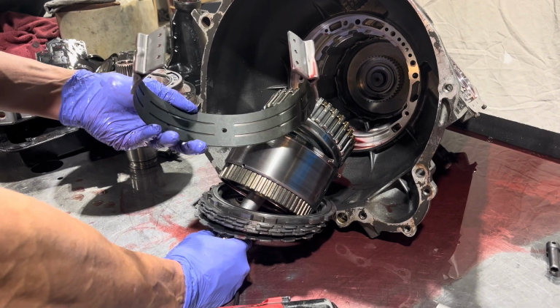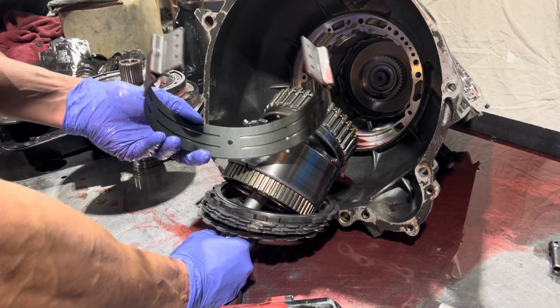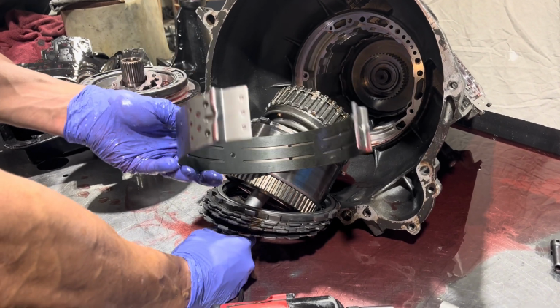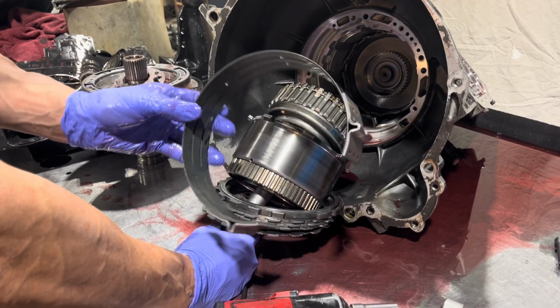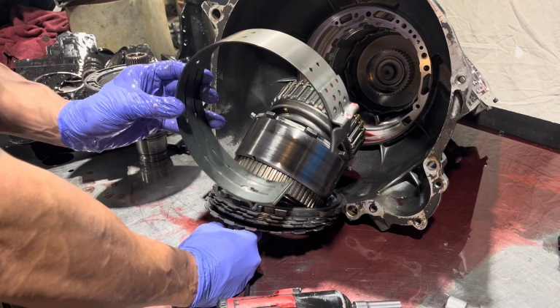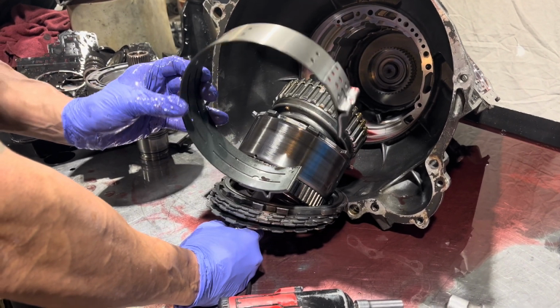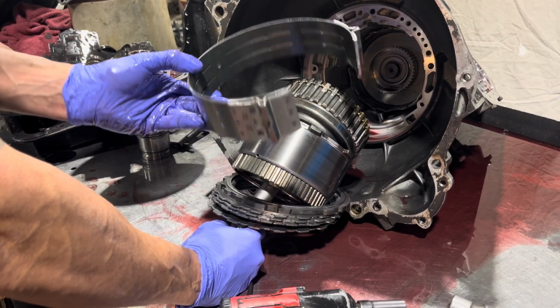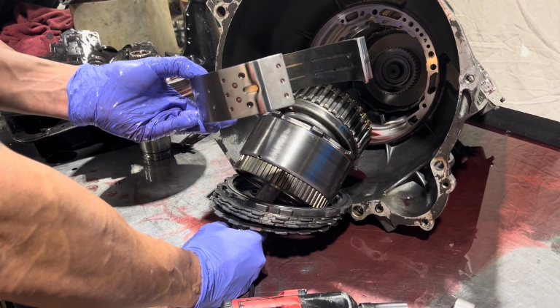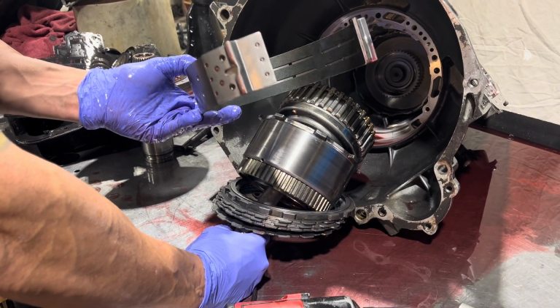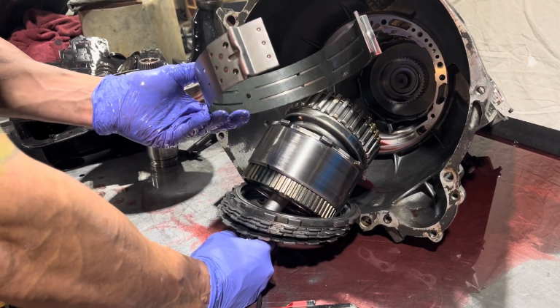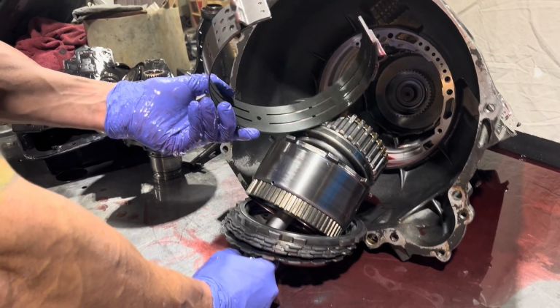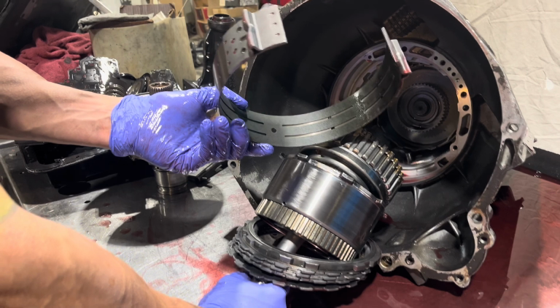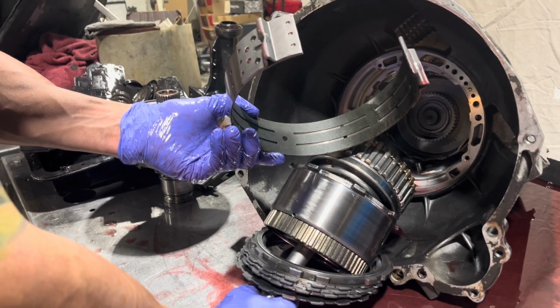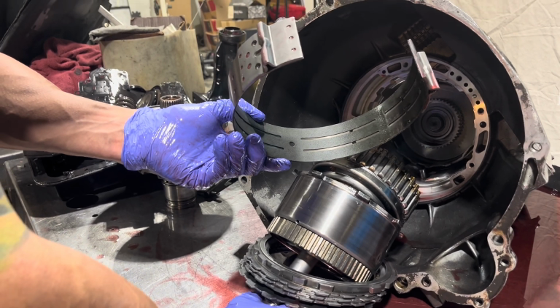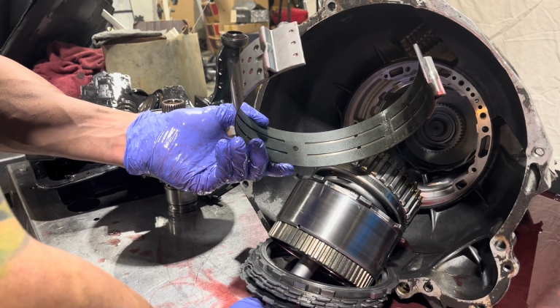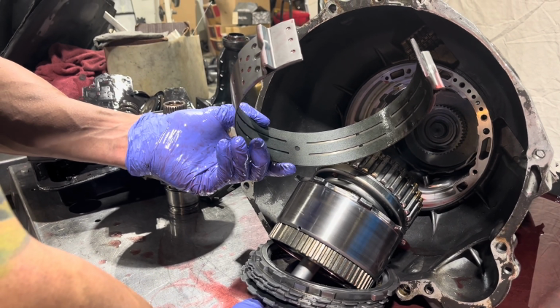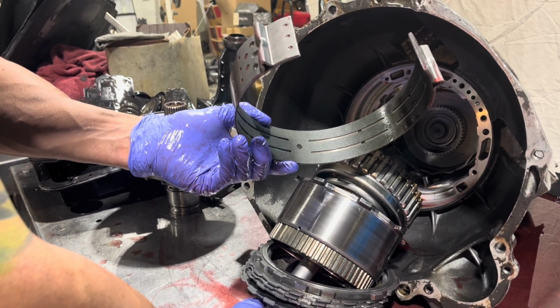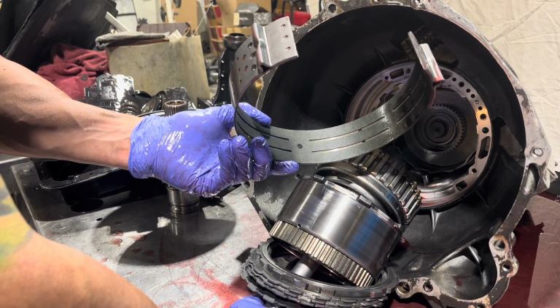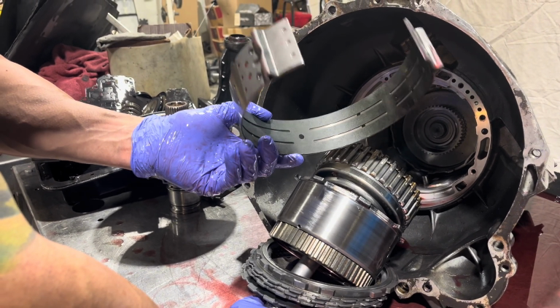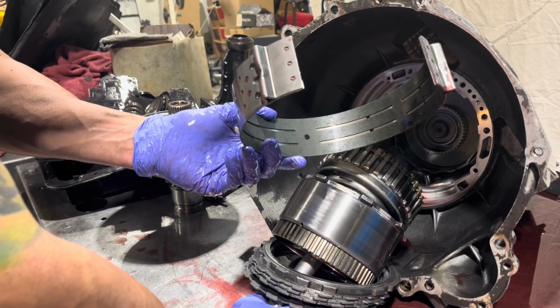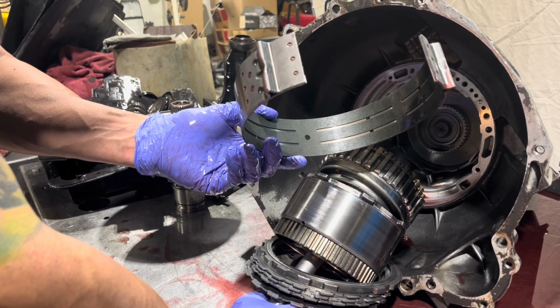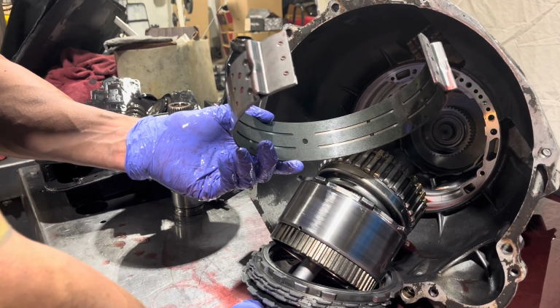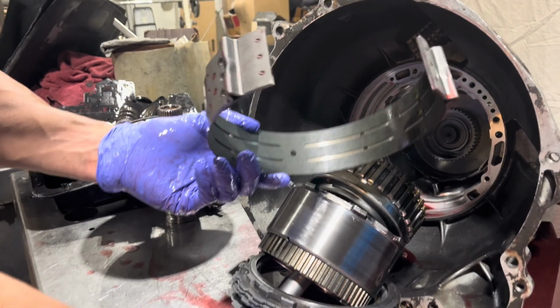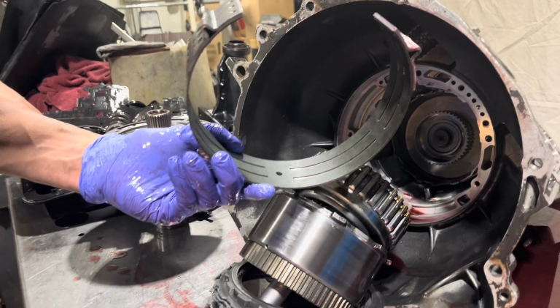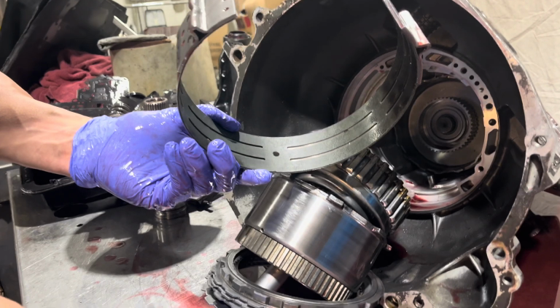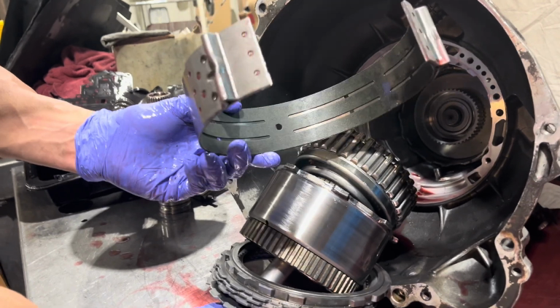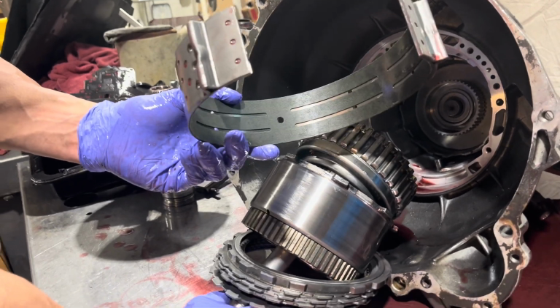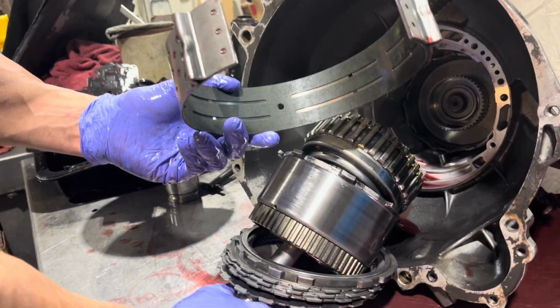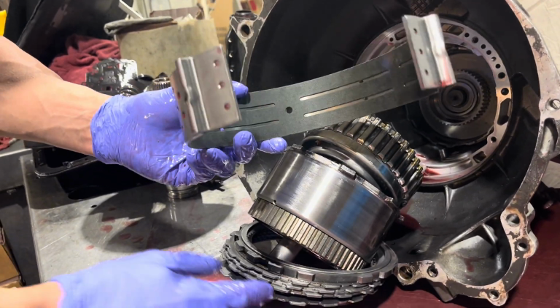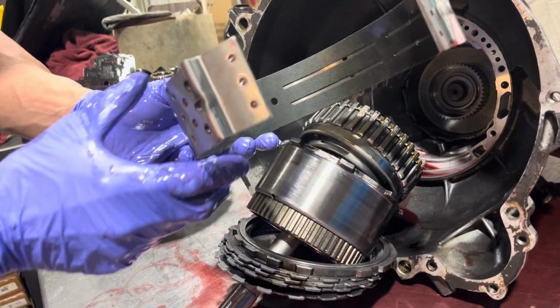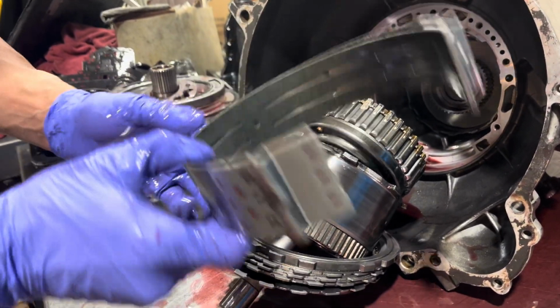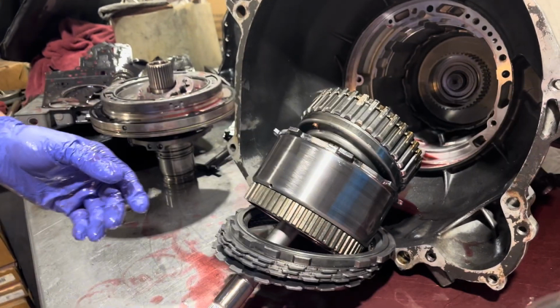The overdrive band looks brand new, but he might not have ever gotten into fourth gear with this thing, so it's maybe not a surprise that it looks in decent shape.